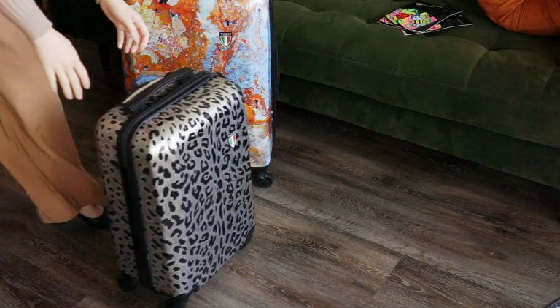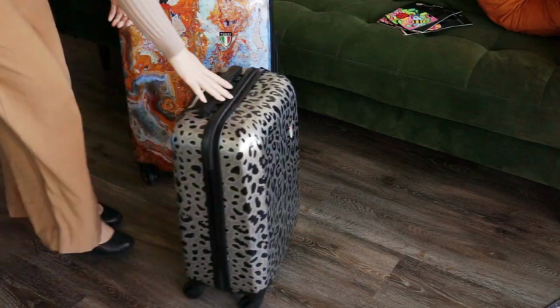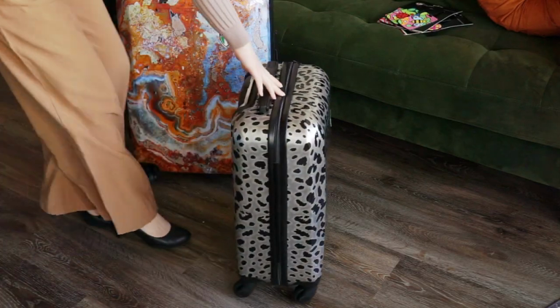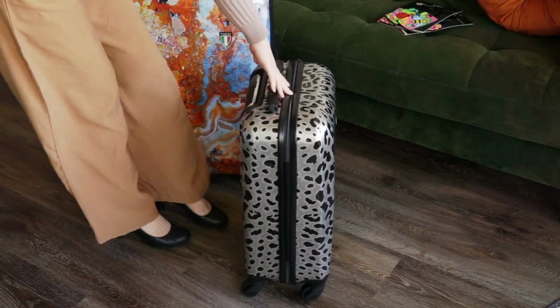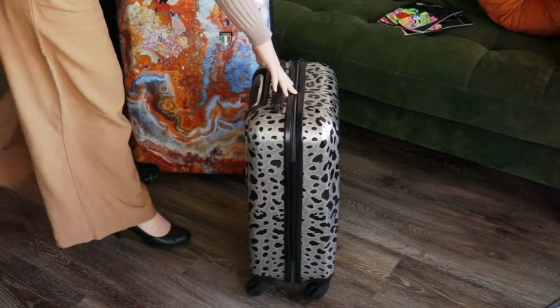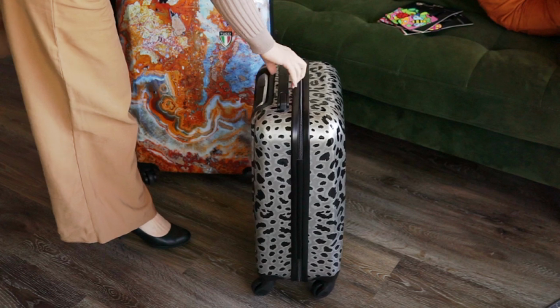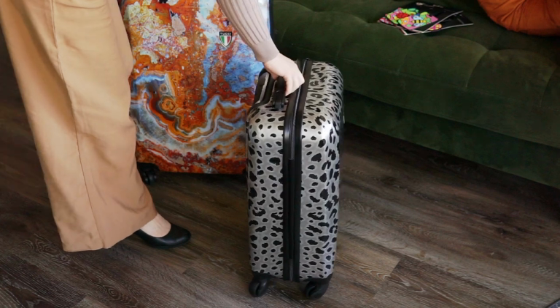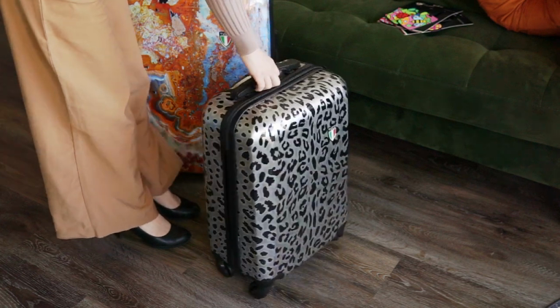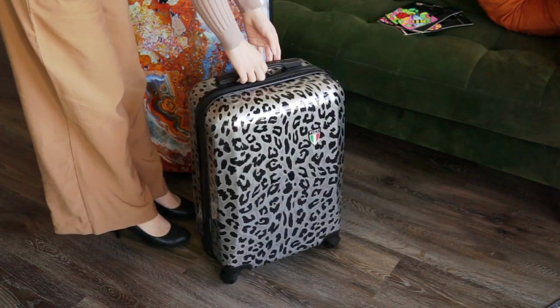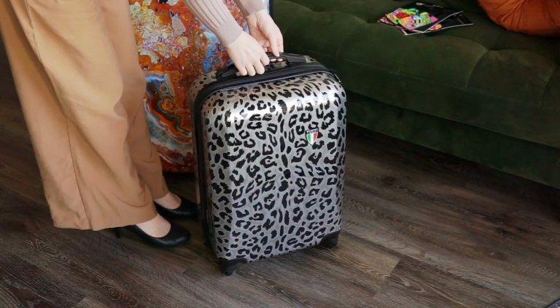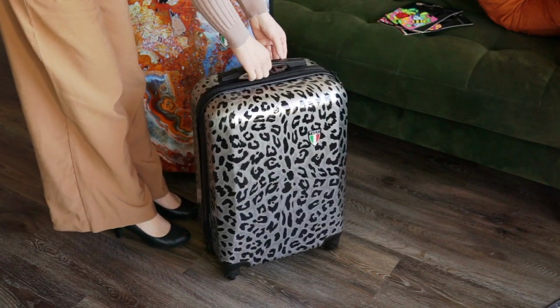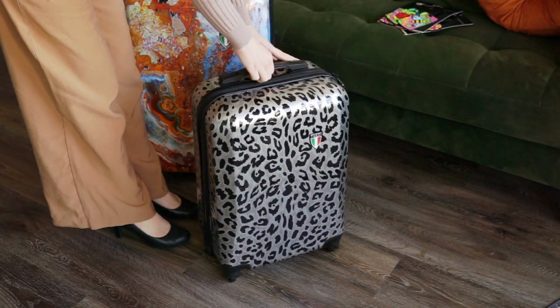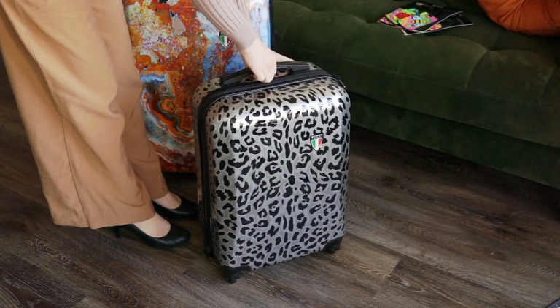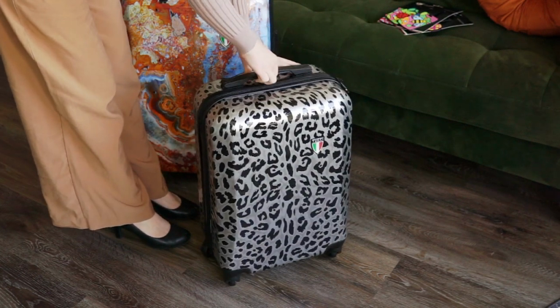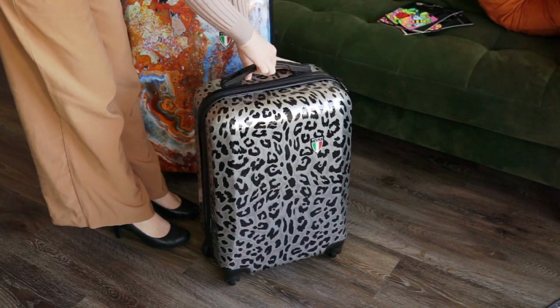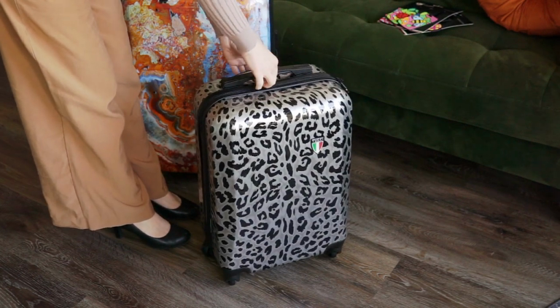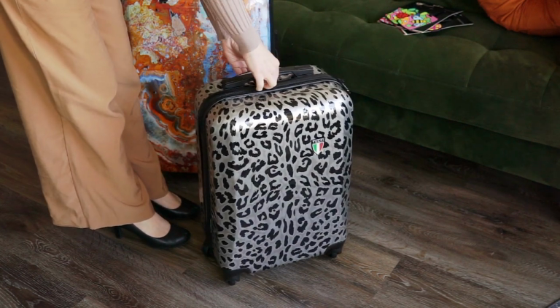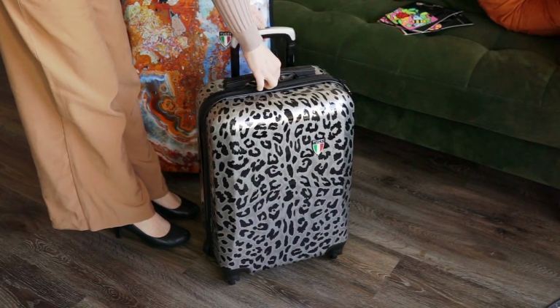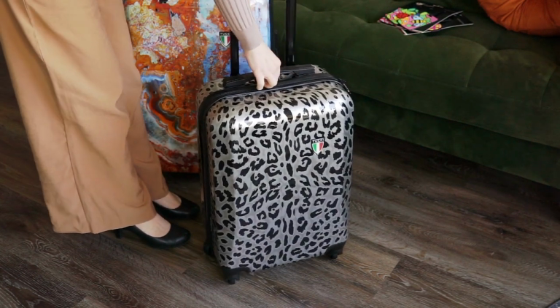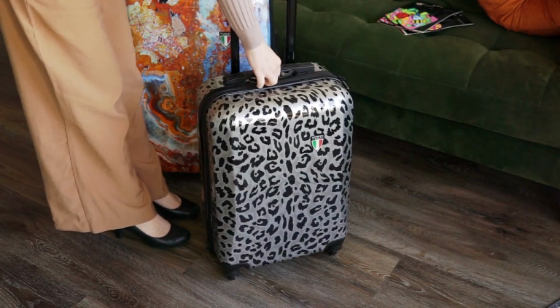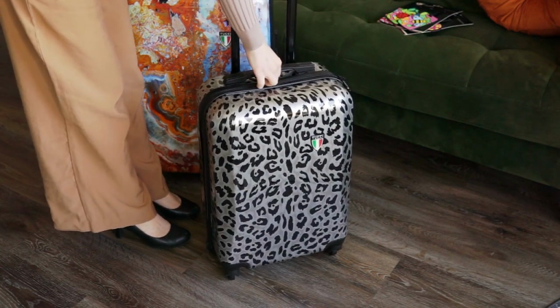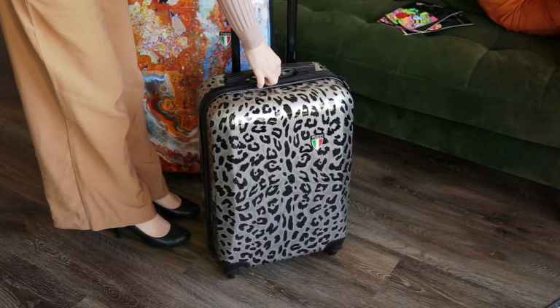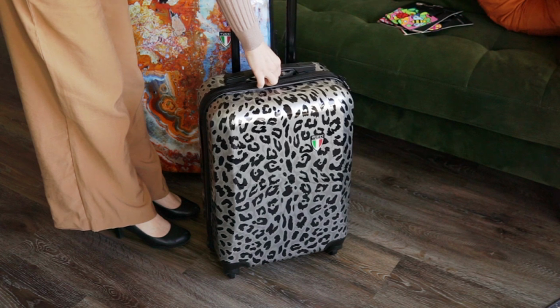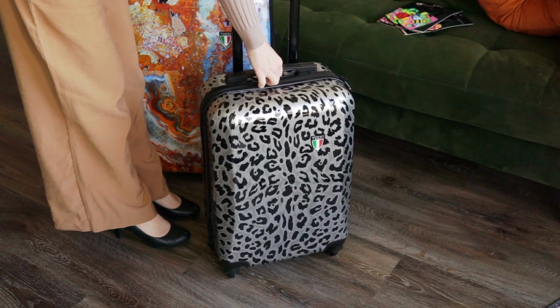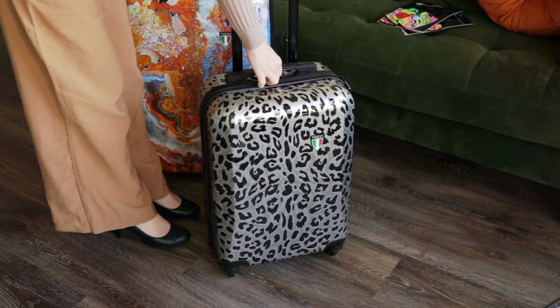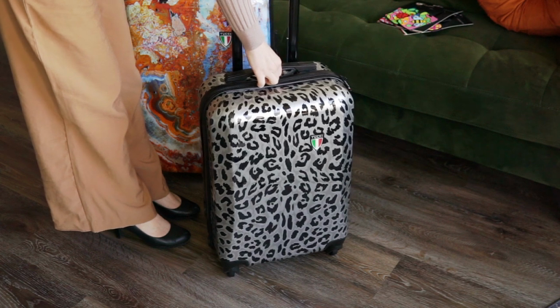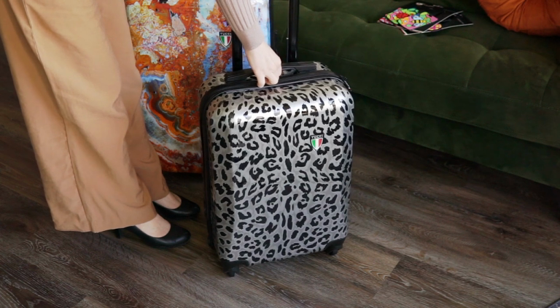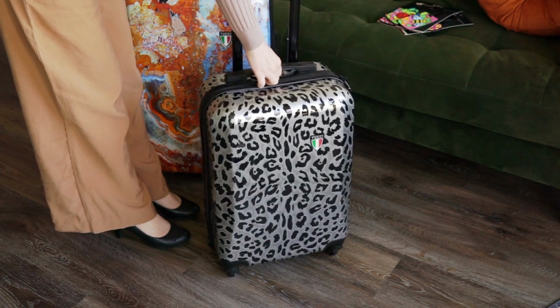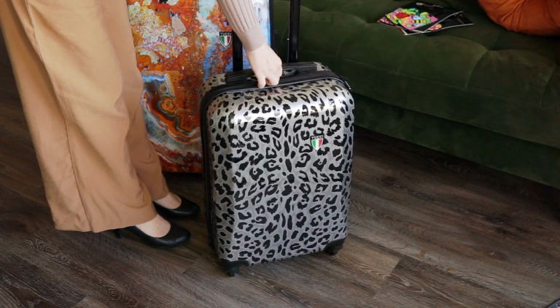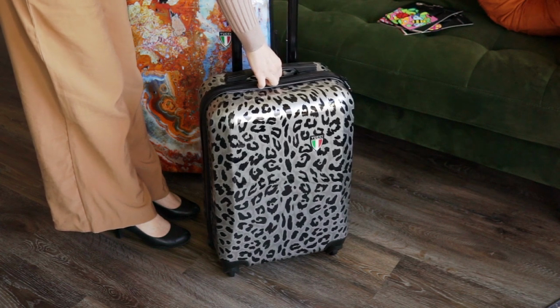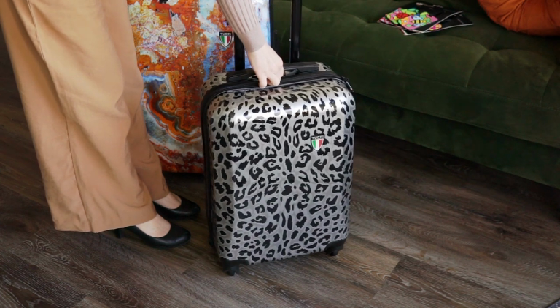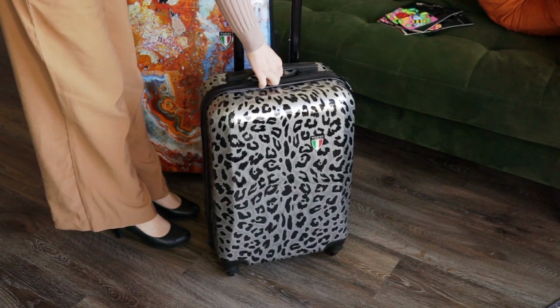Neither of these pieces have a built-in combination lock, which honestly I prefer — that means if there's ever any damage to your lock you just have to replace the lock, you don't have to replace the entire piece of luggage.